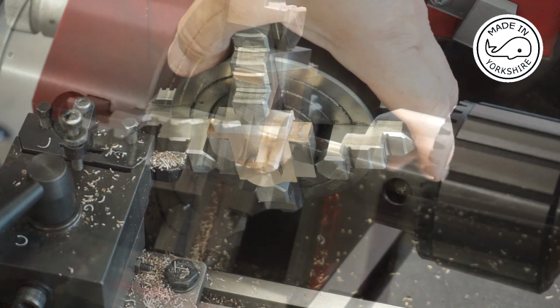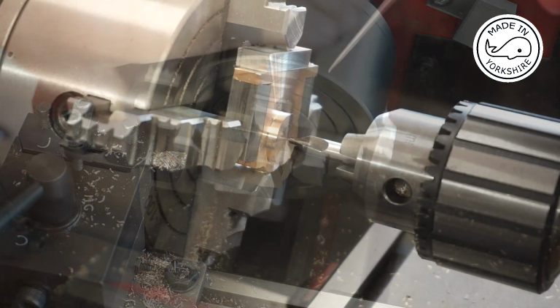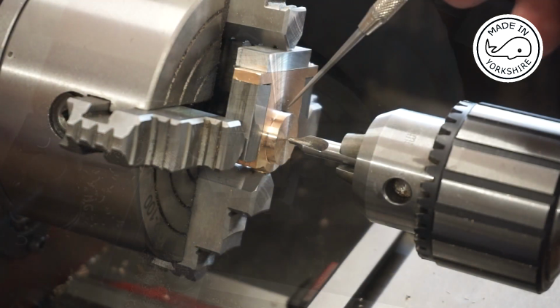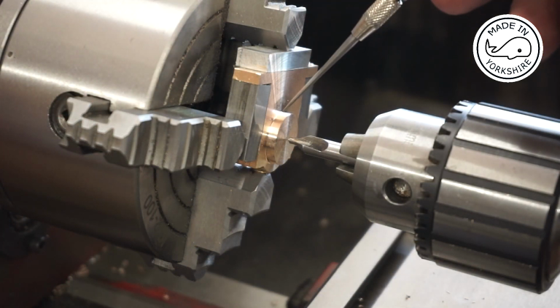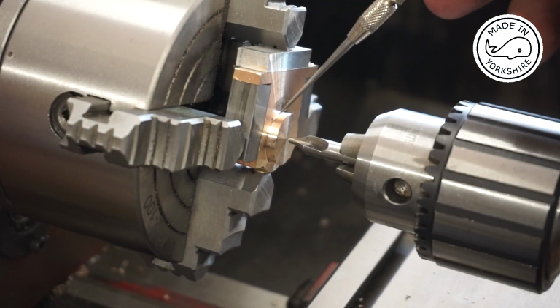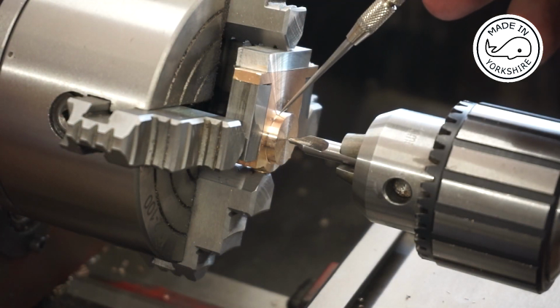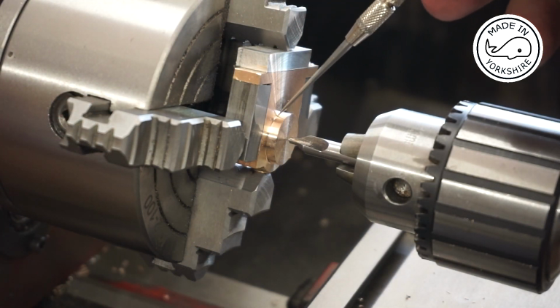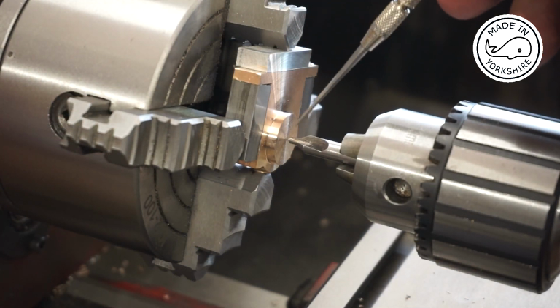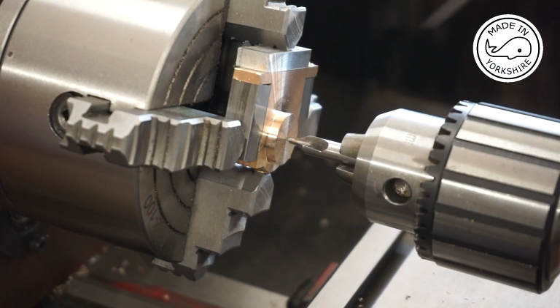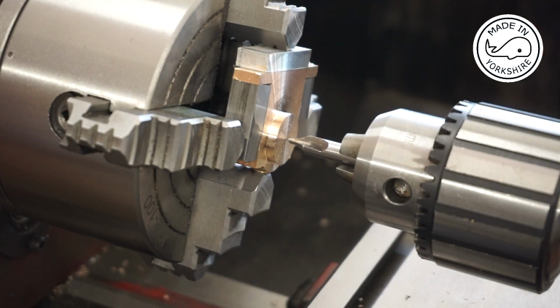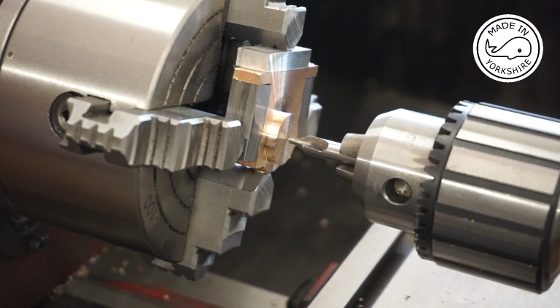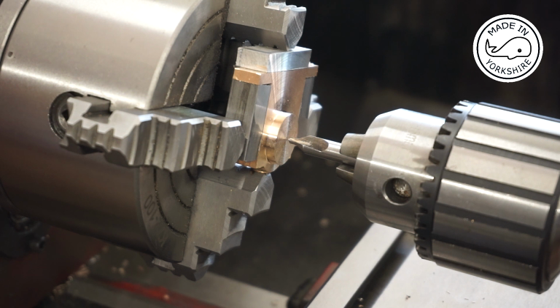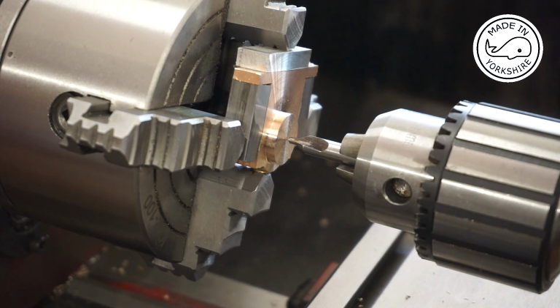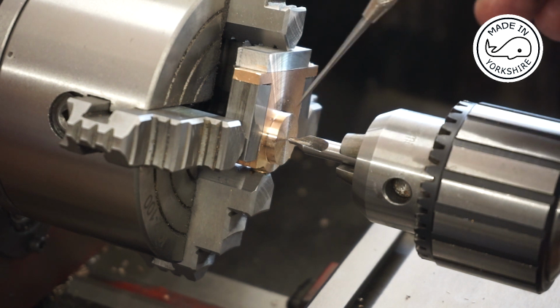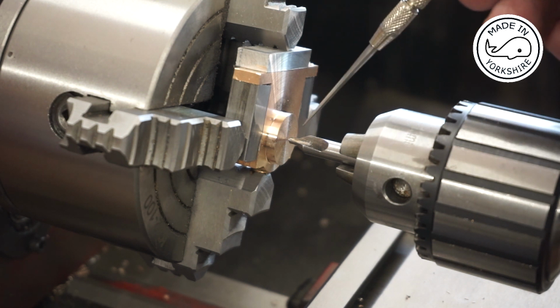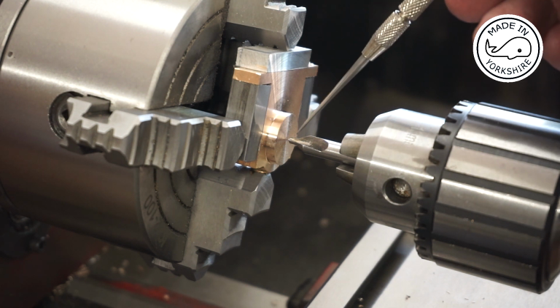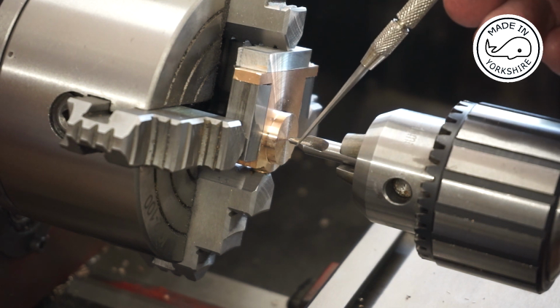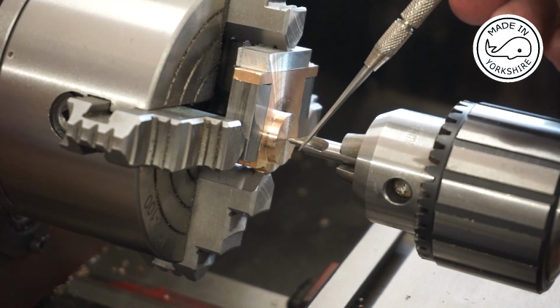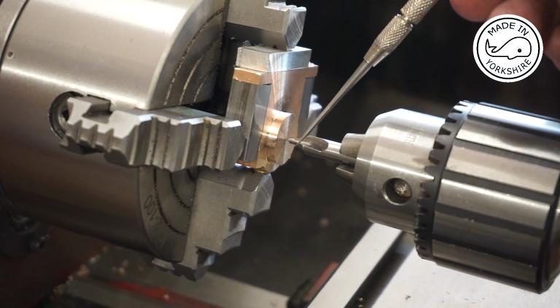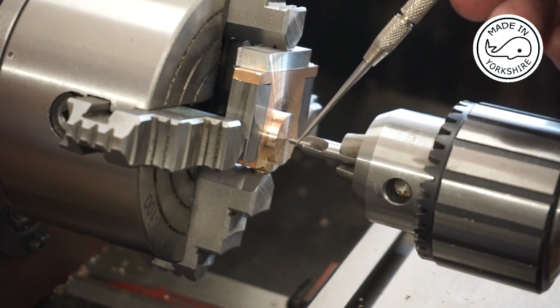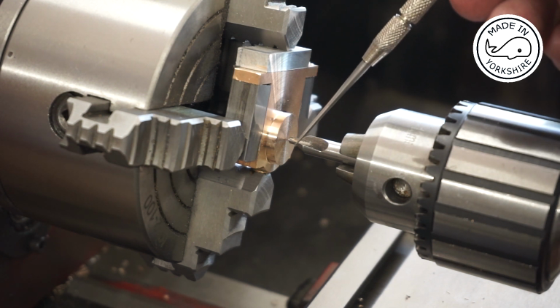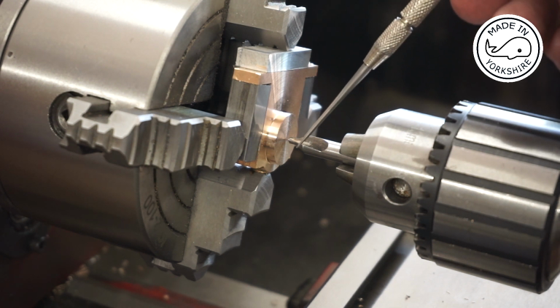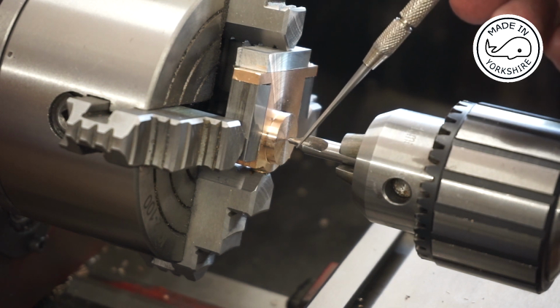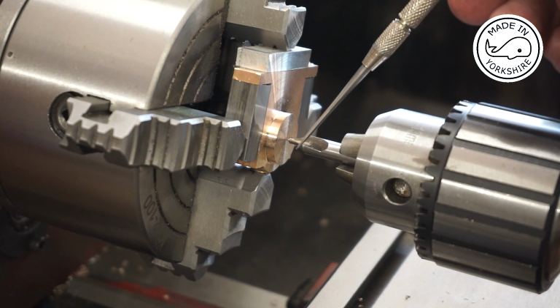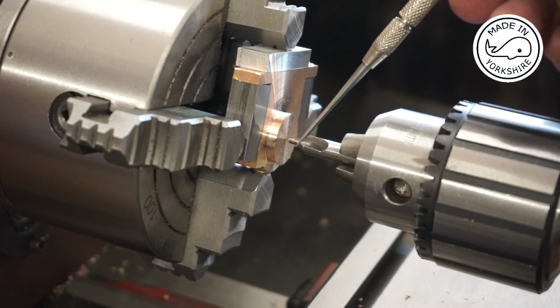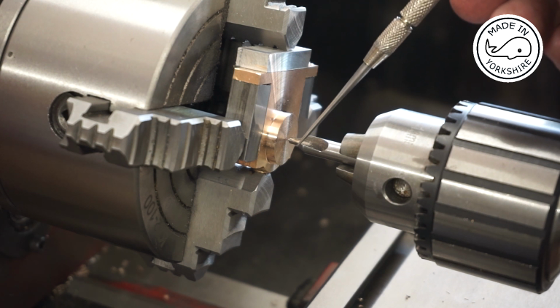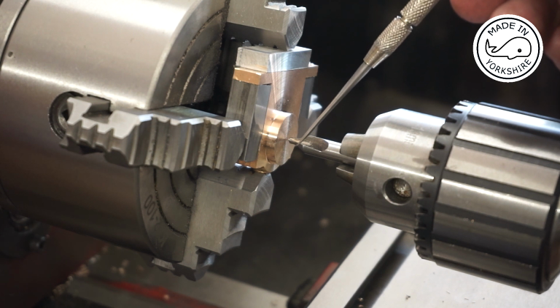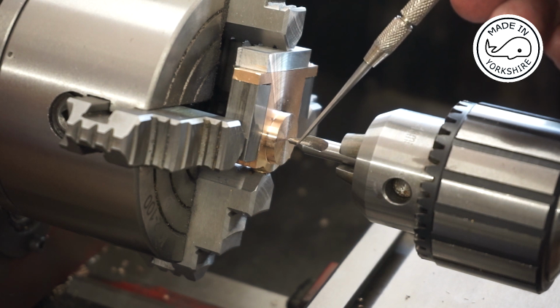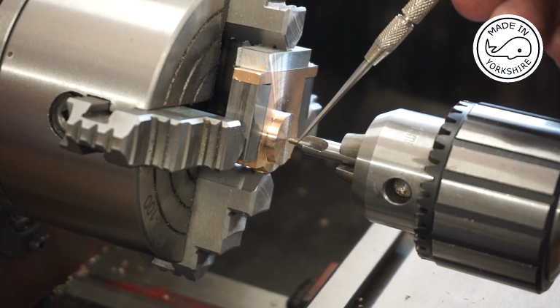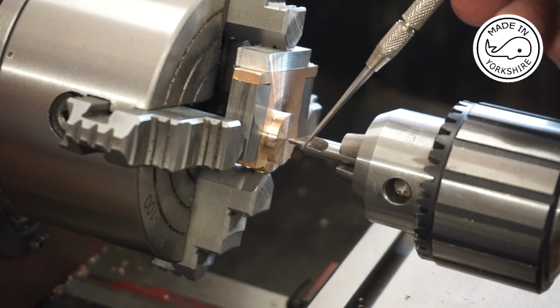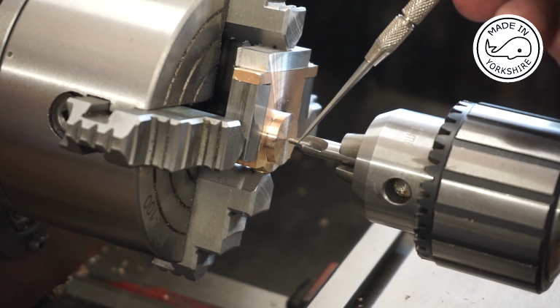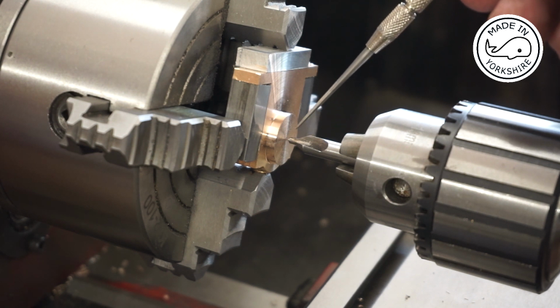I've reduced this boss down to an eighth of an inch and now it's just a matter of centre drilling, drilling up to 27/64ths of an inch, and then reaming 7/16ths.